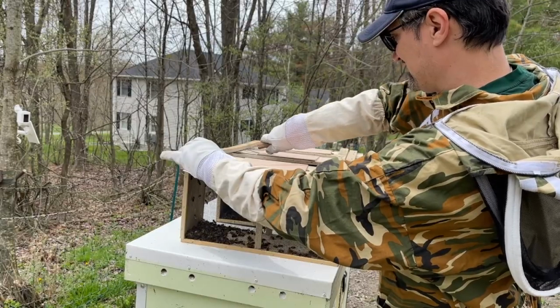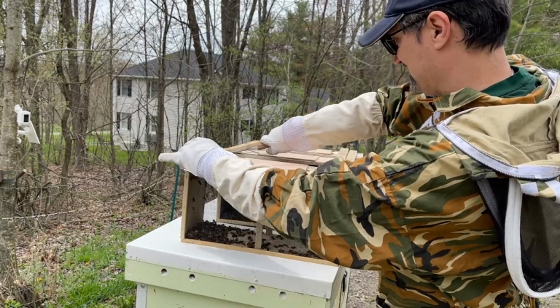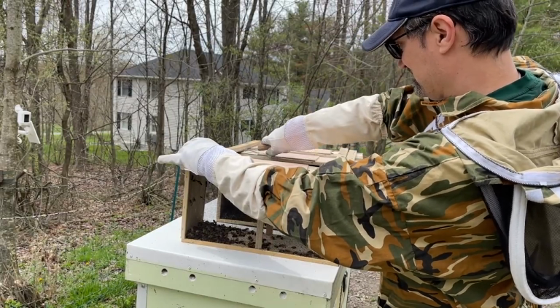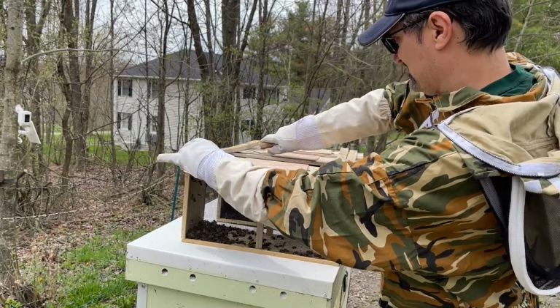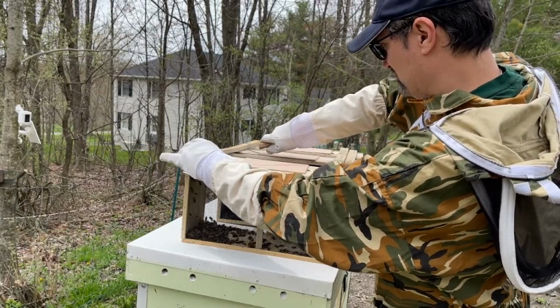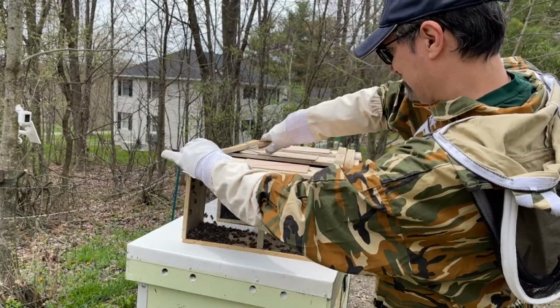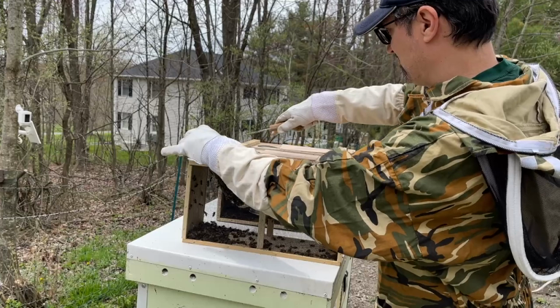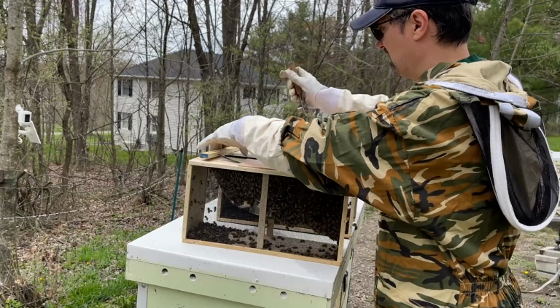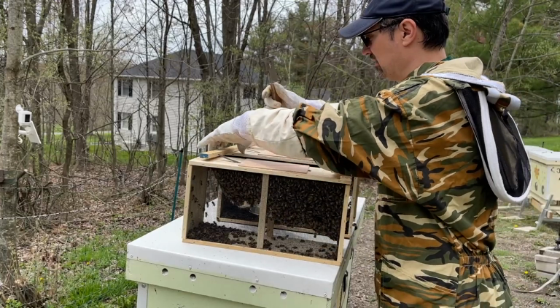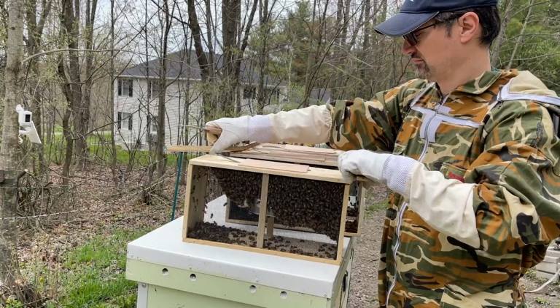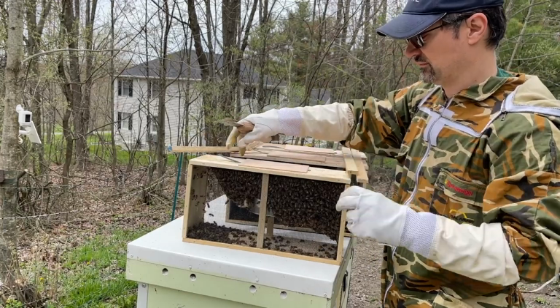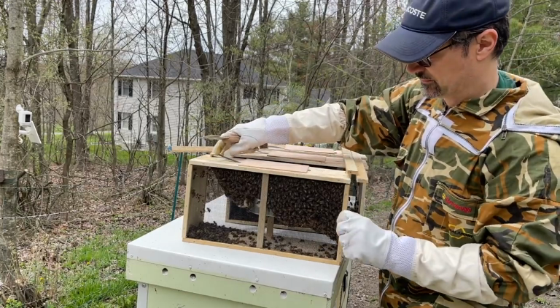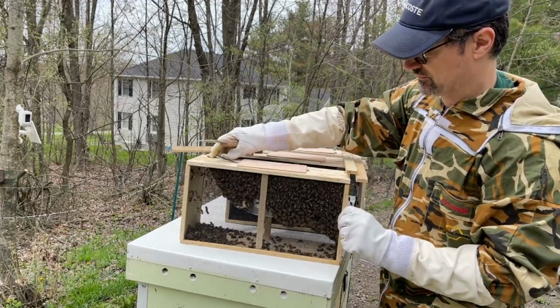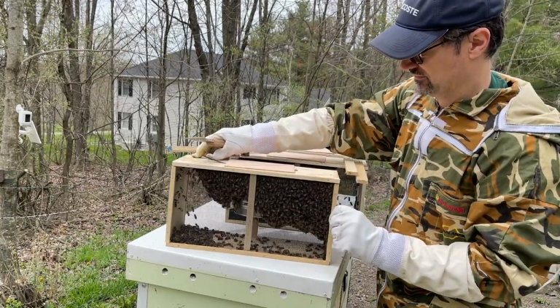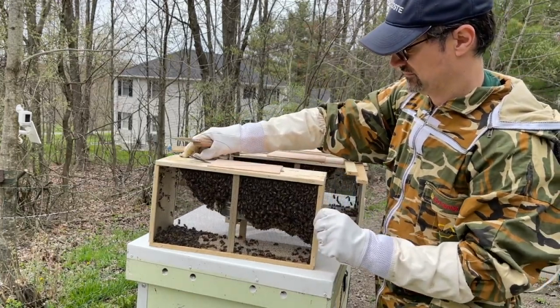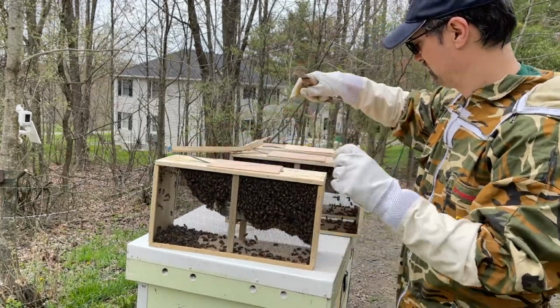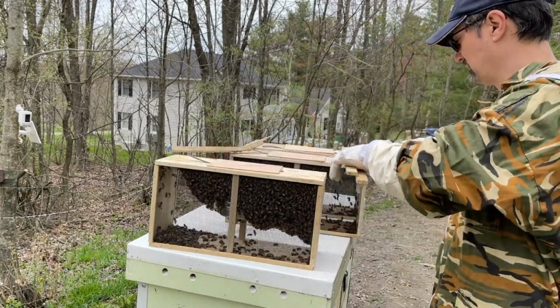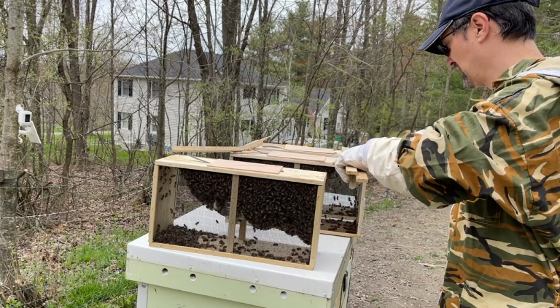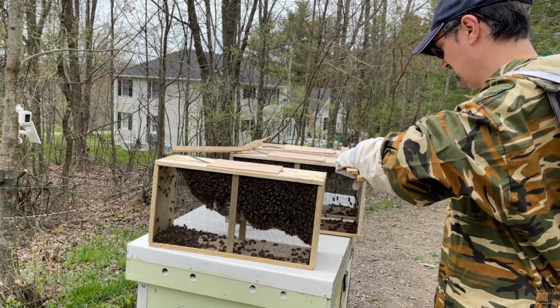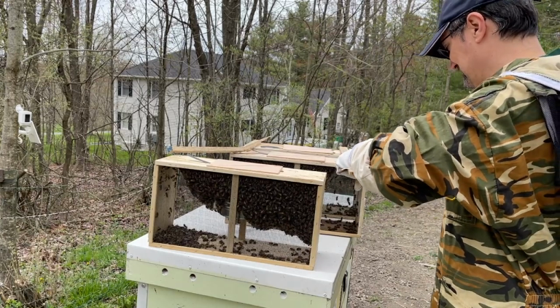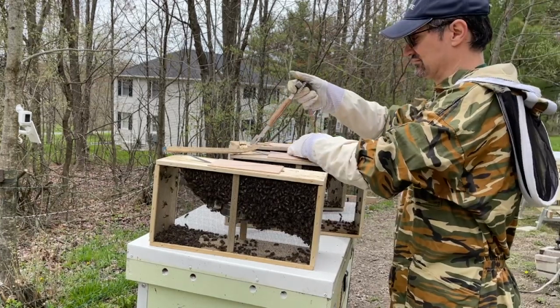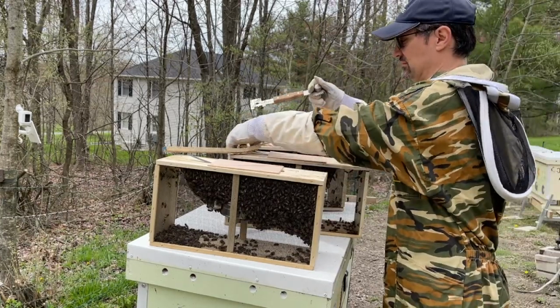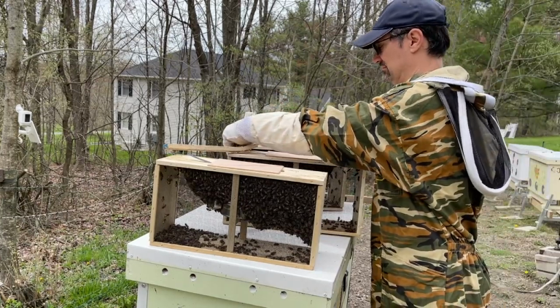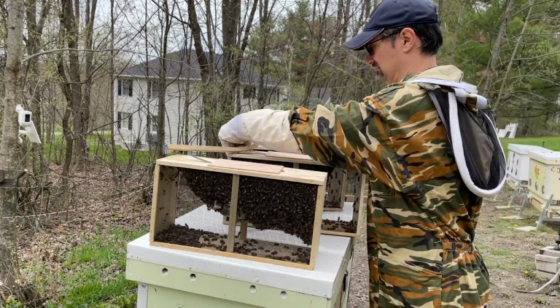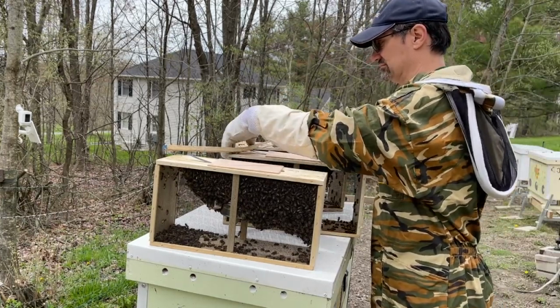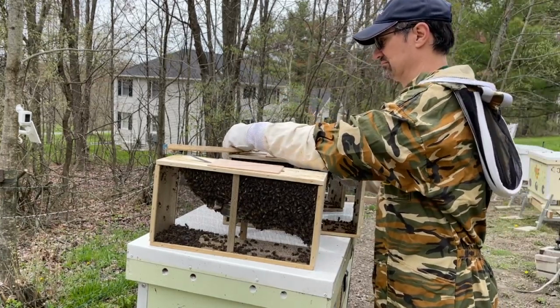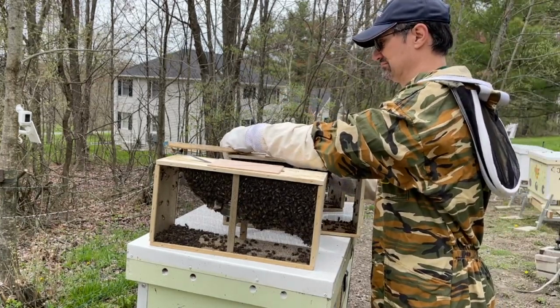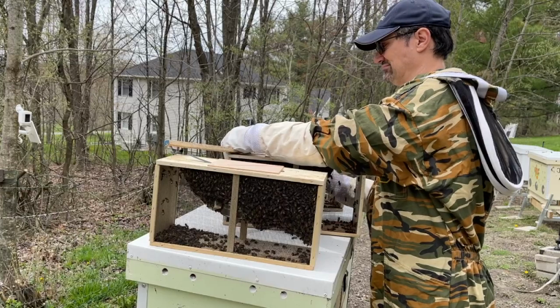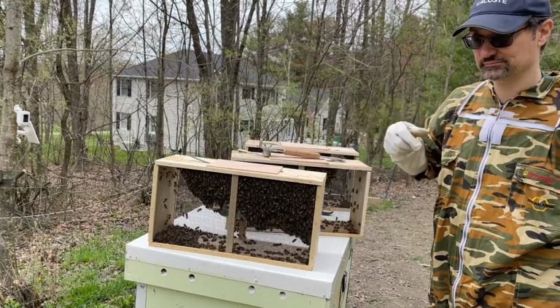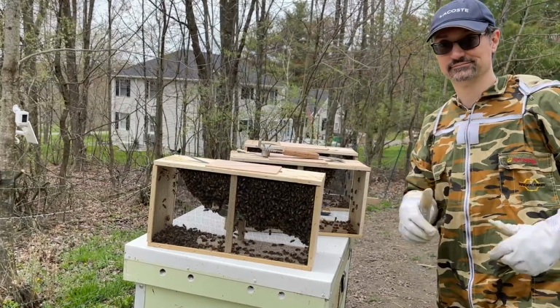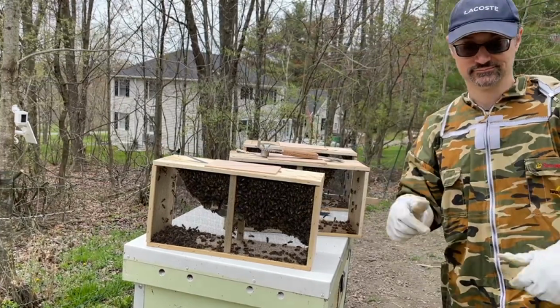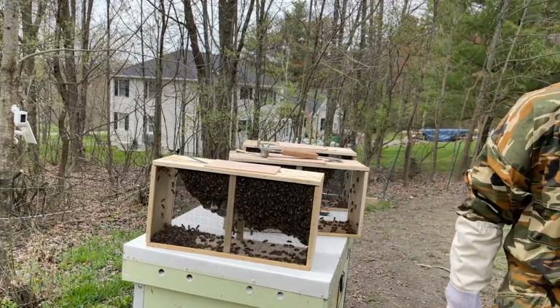Step one of doing the installation — whenever you have three packages together like this, I like to break them all up so you don't have them all linked together when trying to do them individually. So just using the hive tool, I pry off the support structure so you have three individual packages instead.